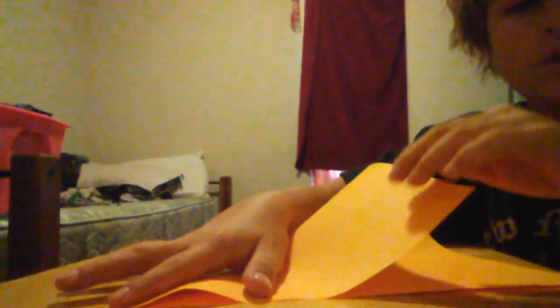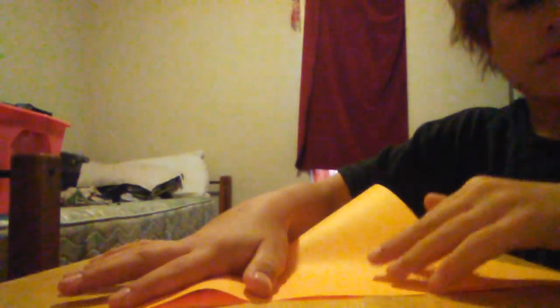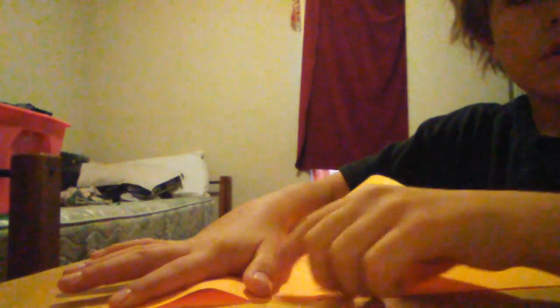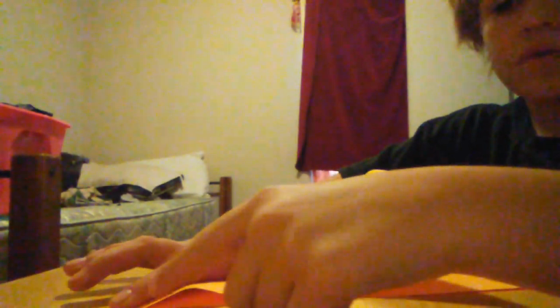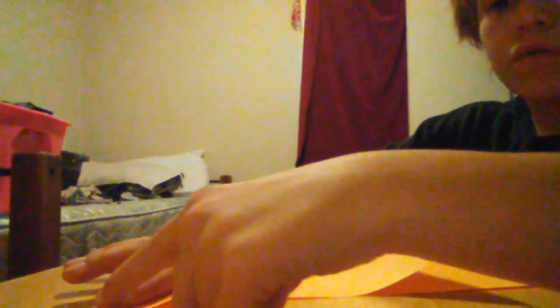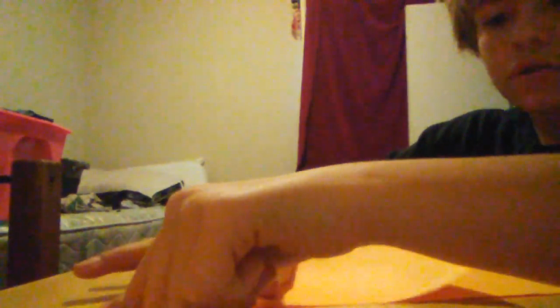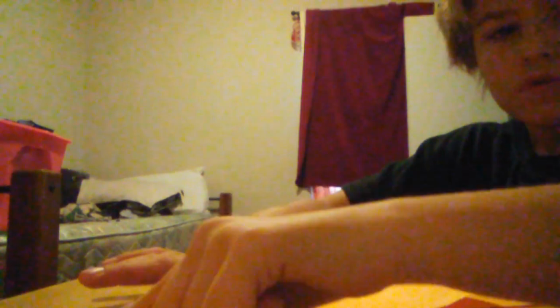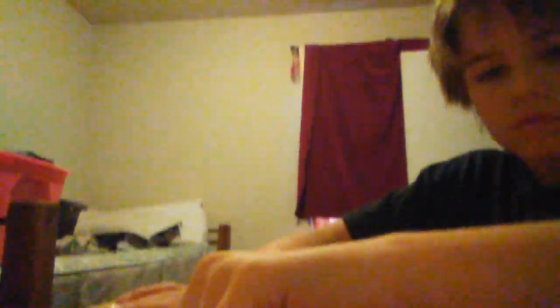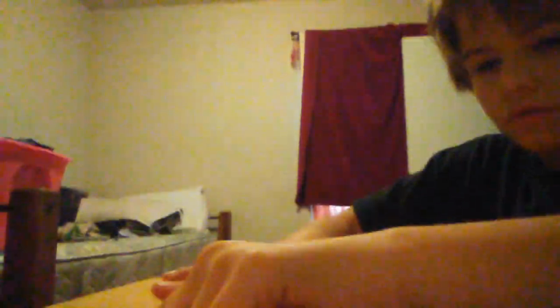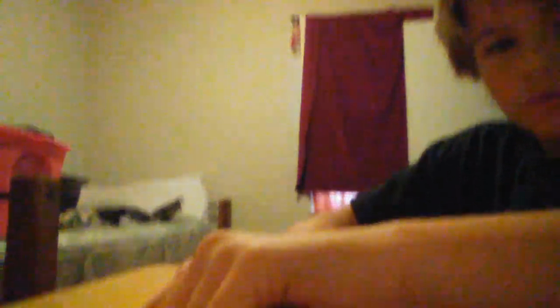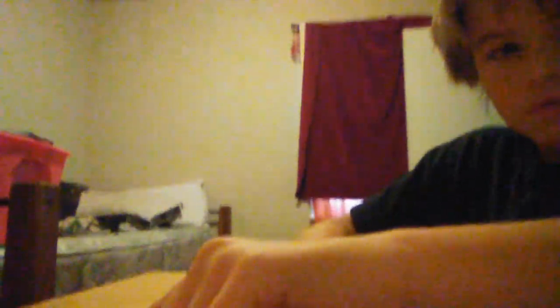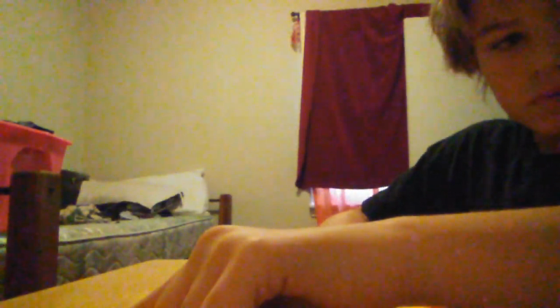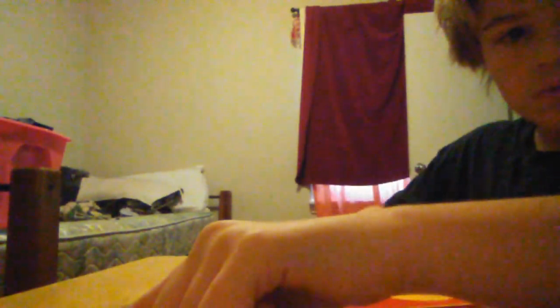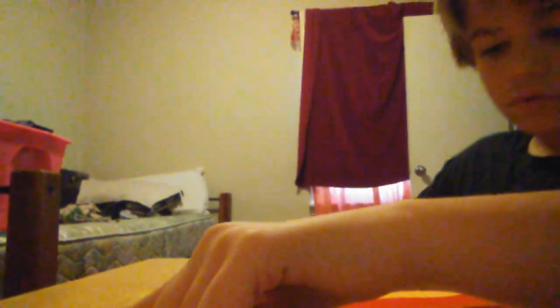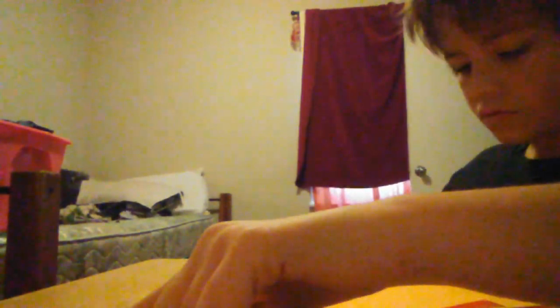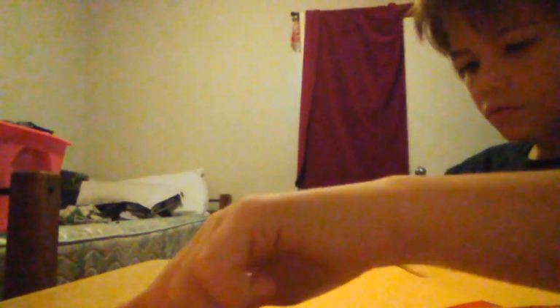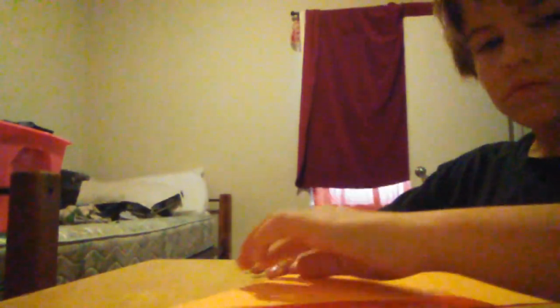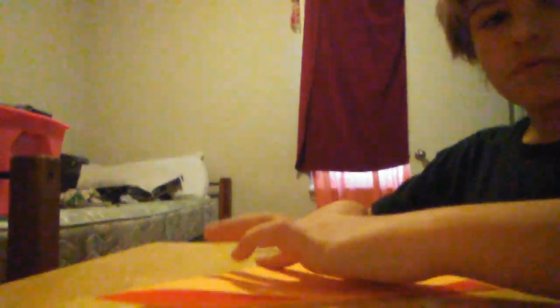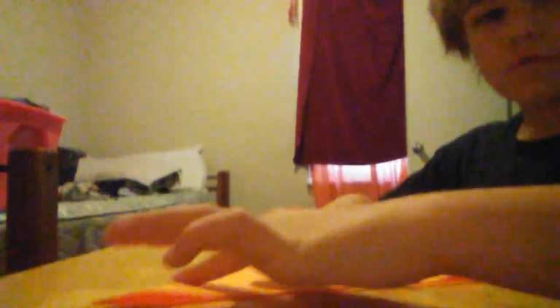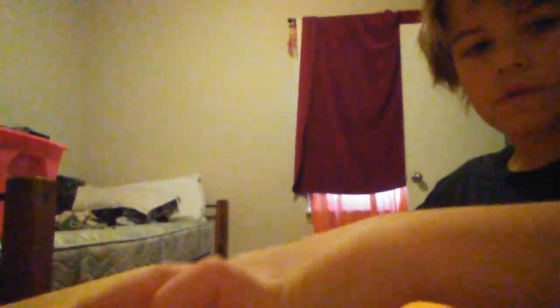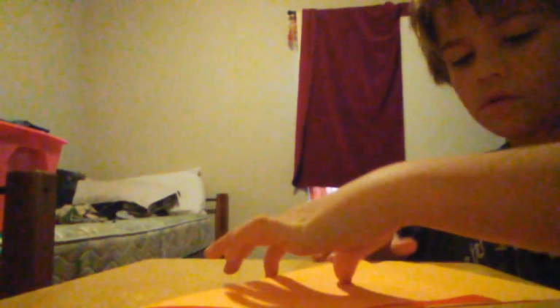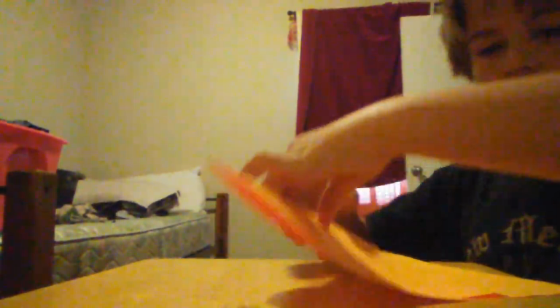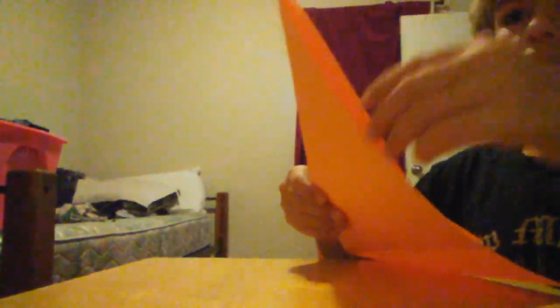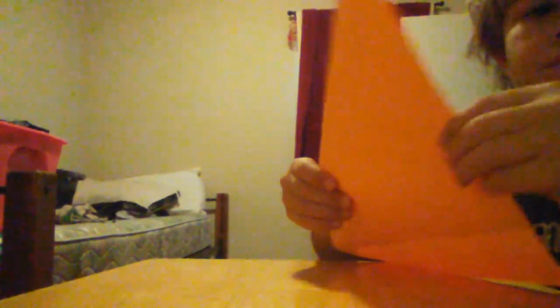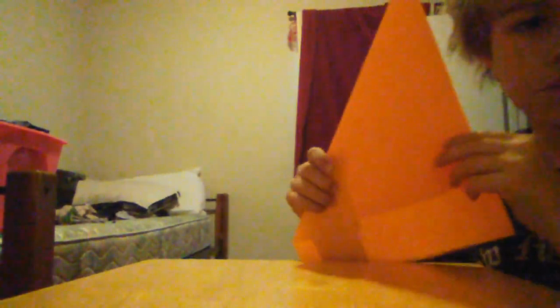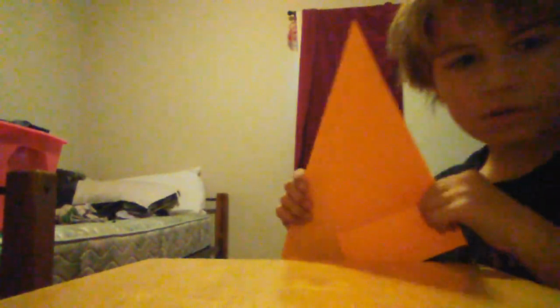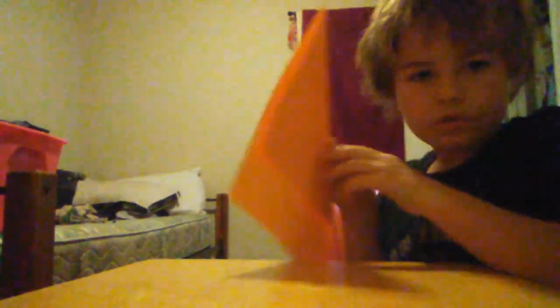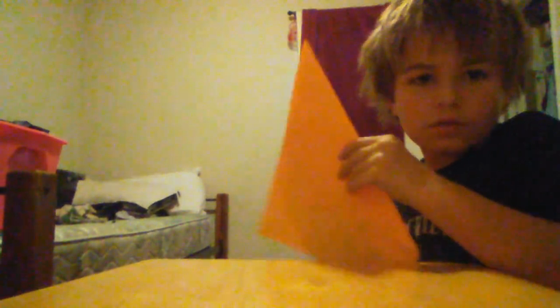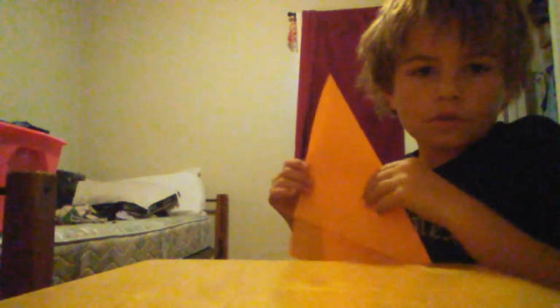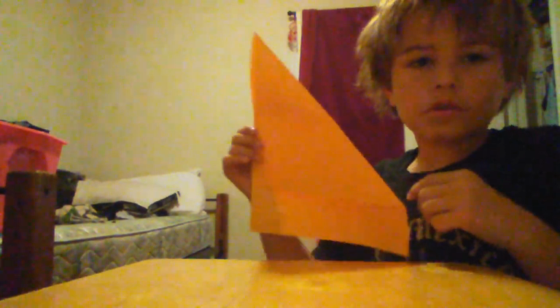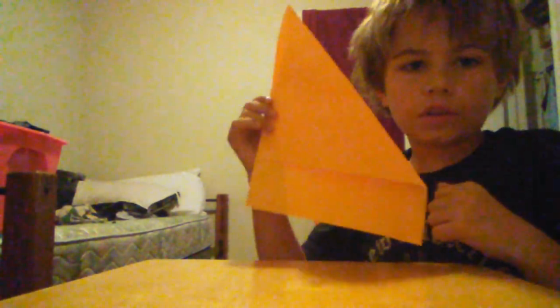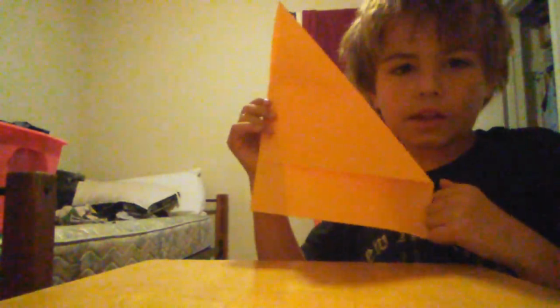So you pull it down, and it should look like this.